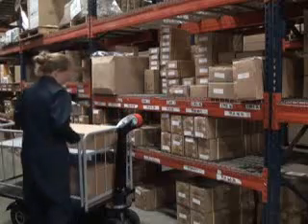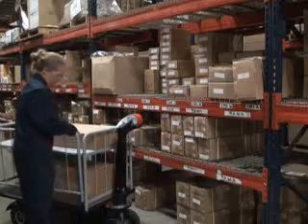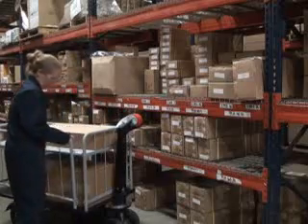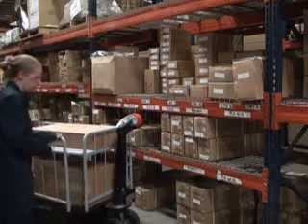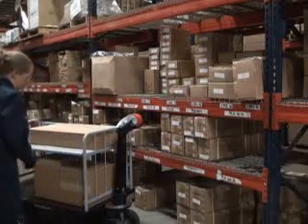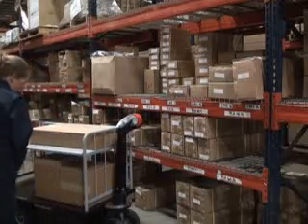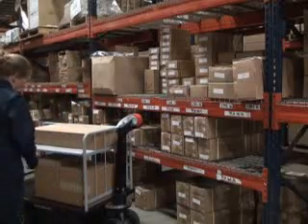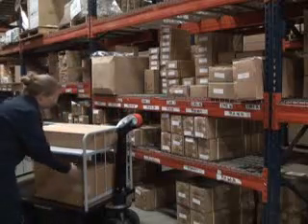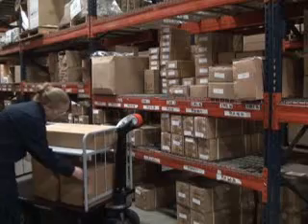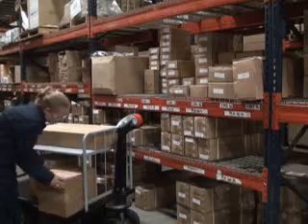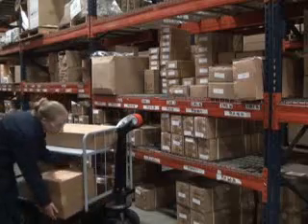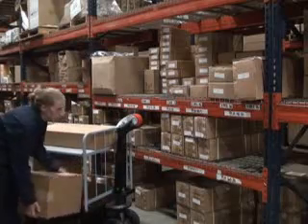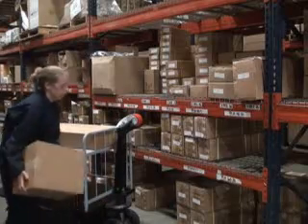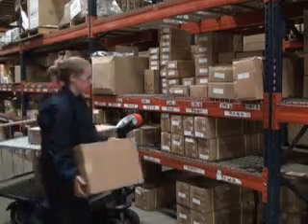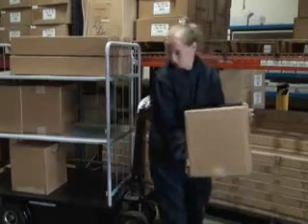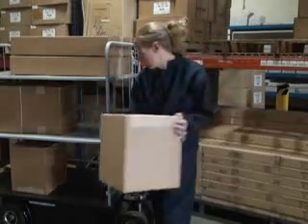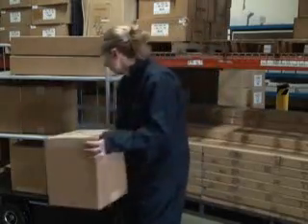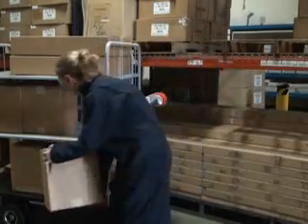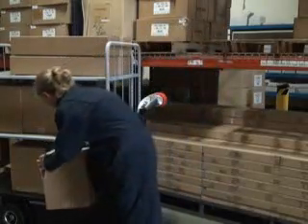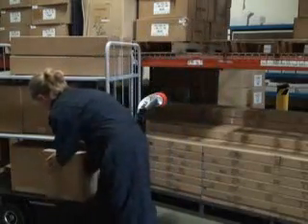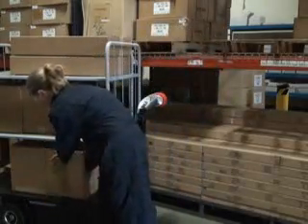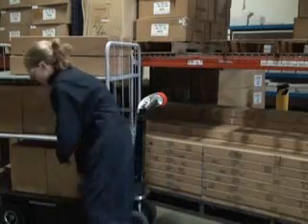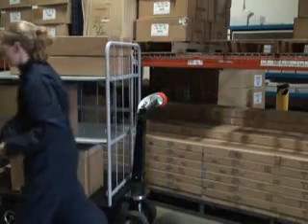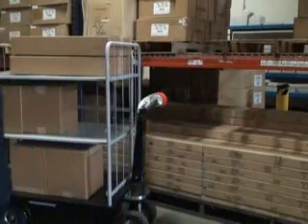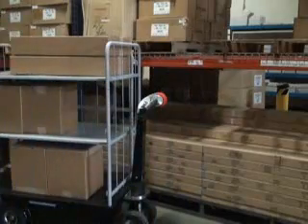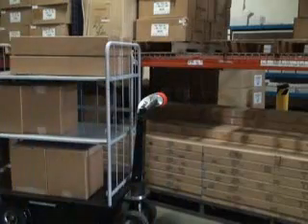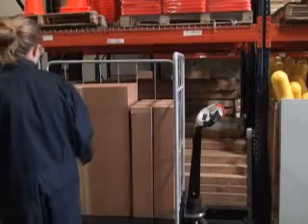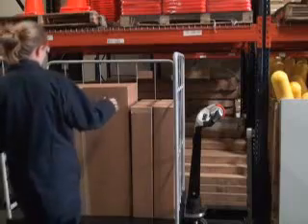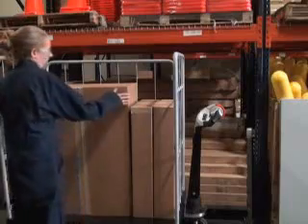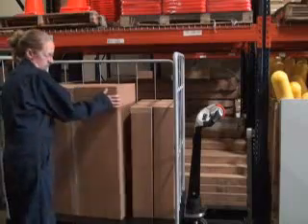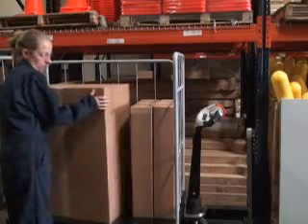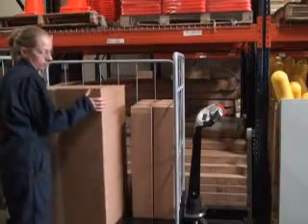For maximum convenience, check out the eCart-3 with two shelves or the eCart-4 with three shelves. Both carts load from the side and feature shelves that may be removed depending on your needs.